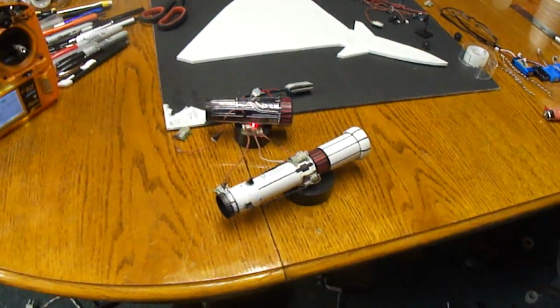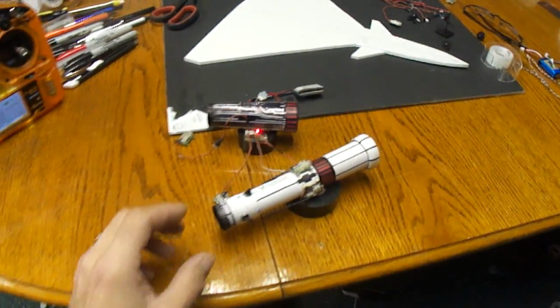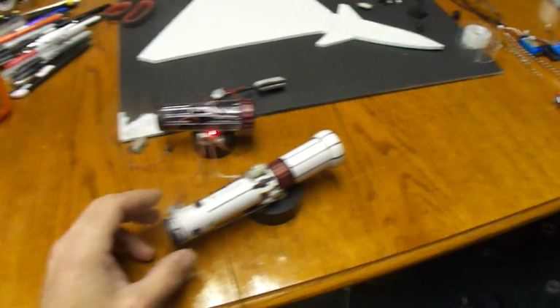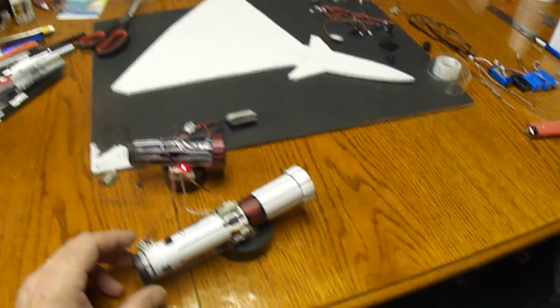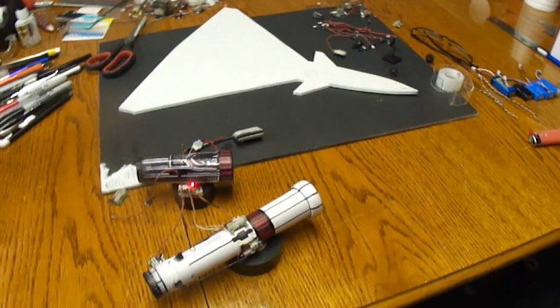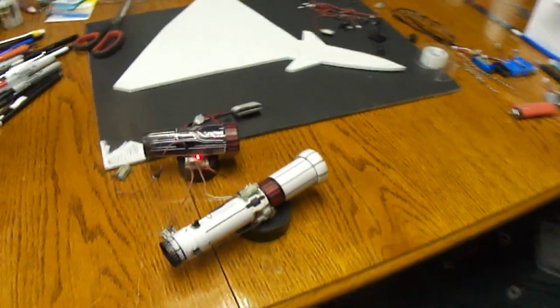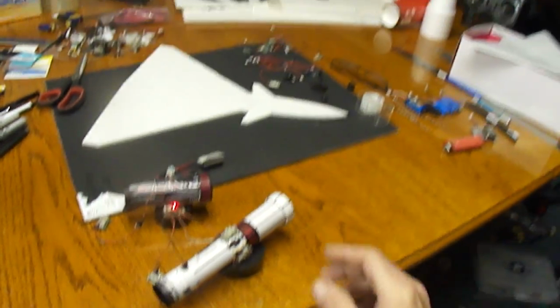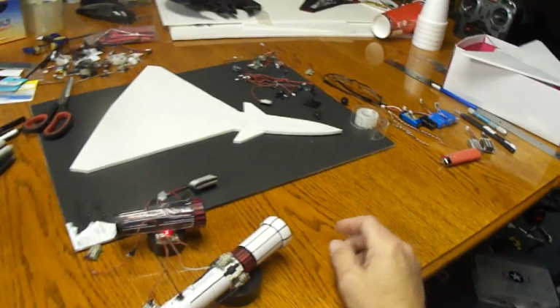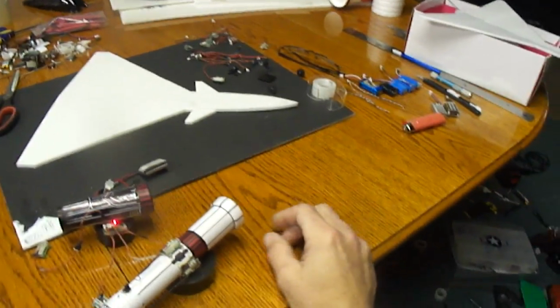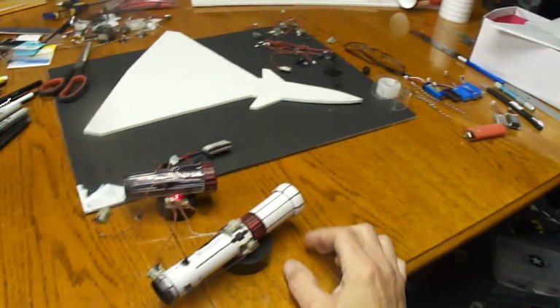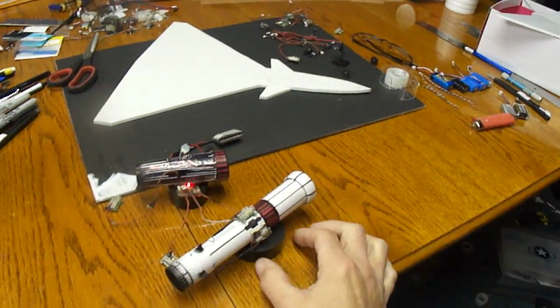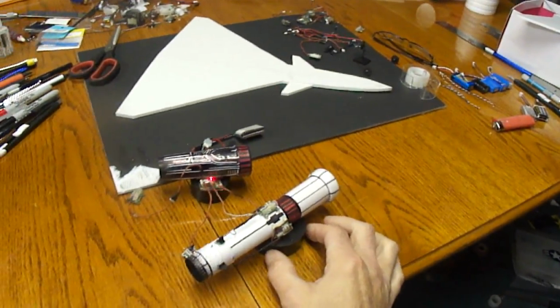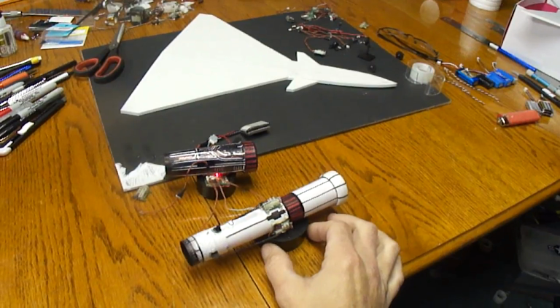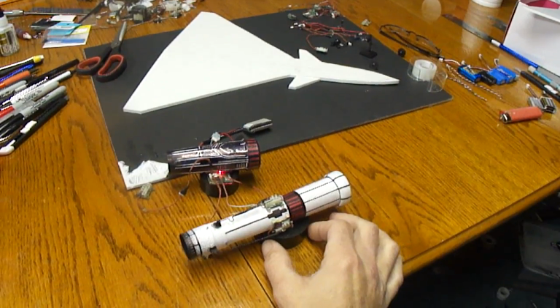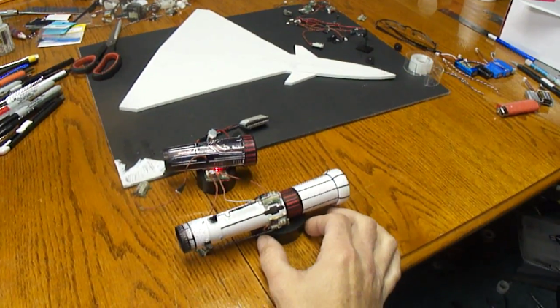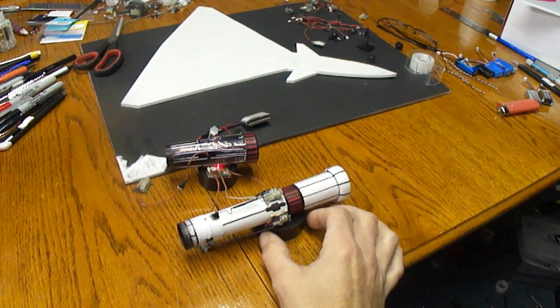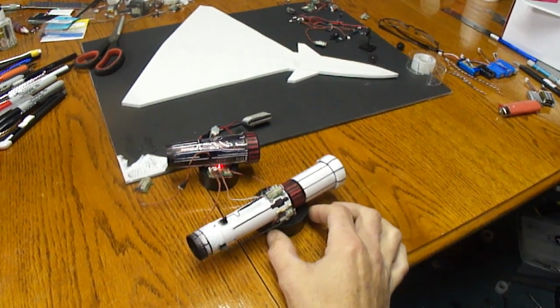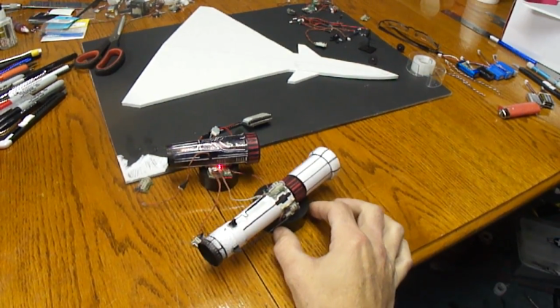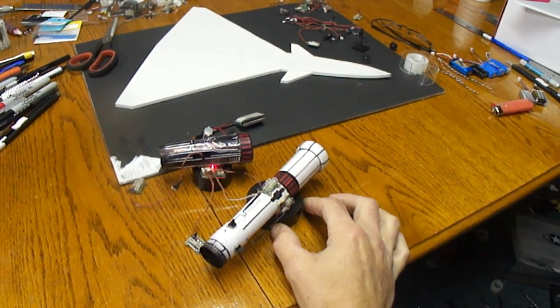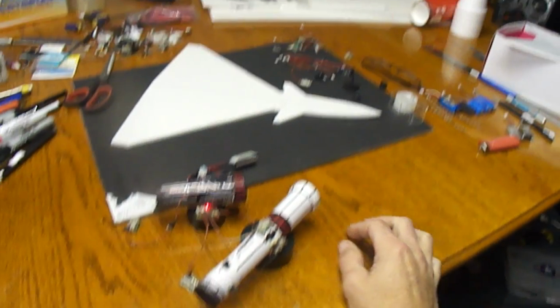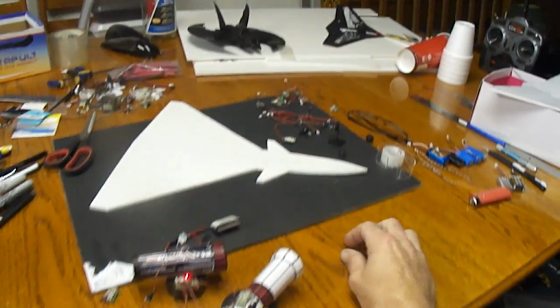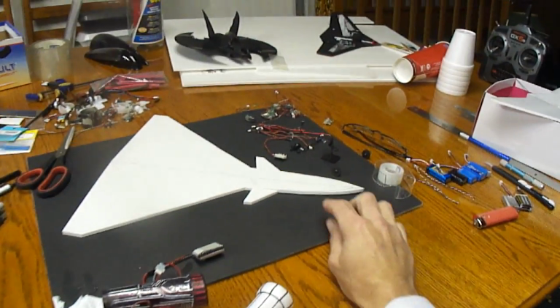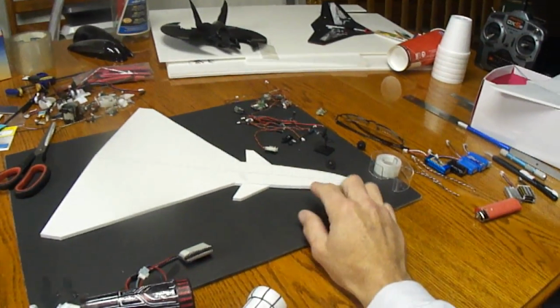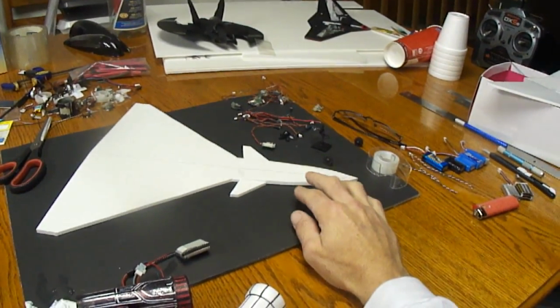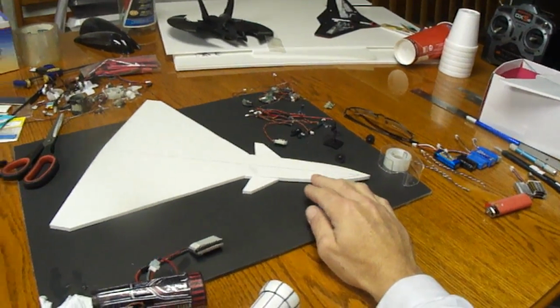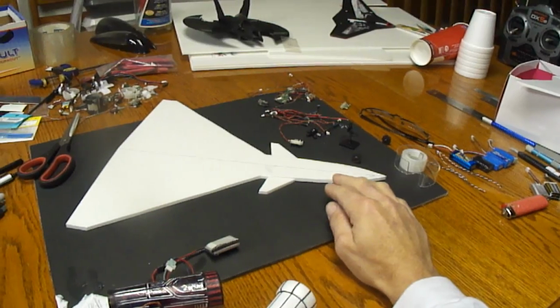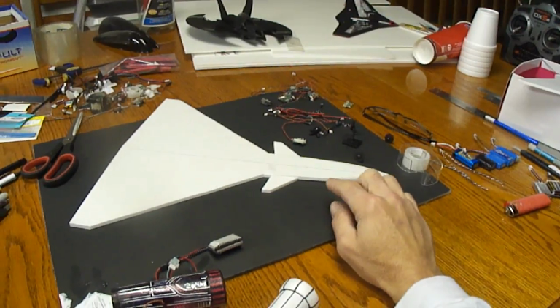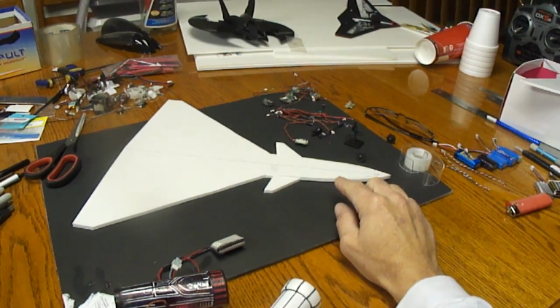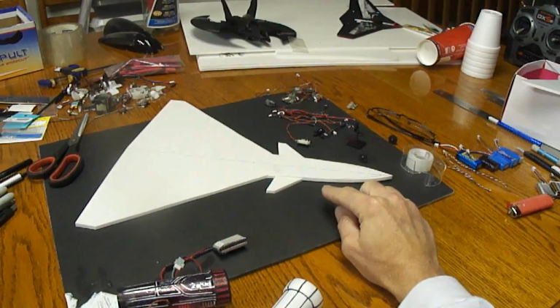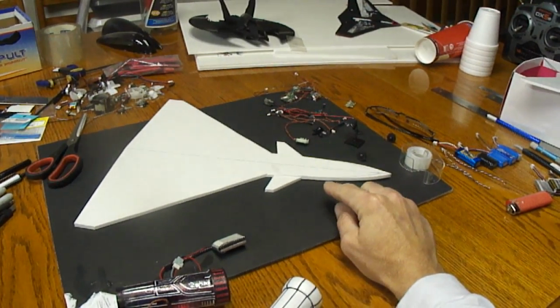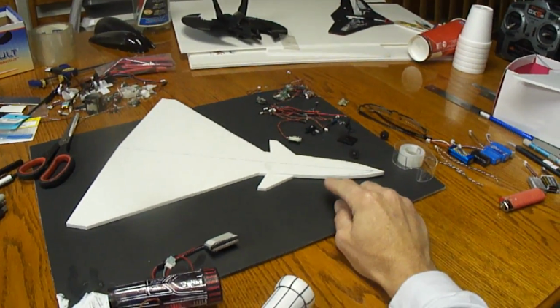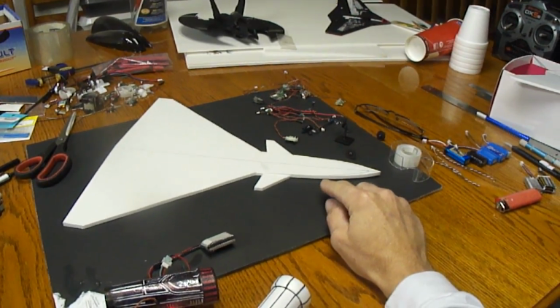What's up you guys? Back here doing some micro building. I decided against building a Eurofighter — I want to go ahead and build a micro J-10.